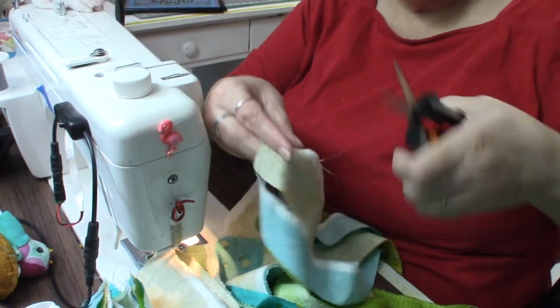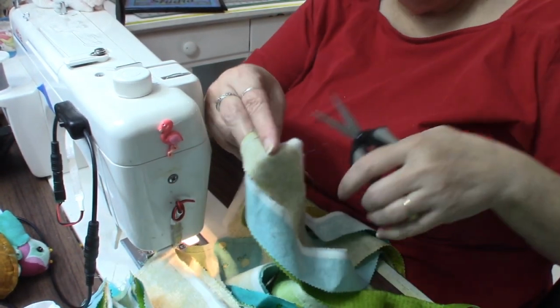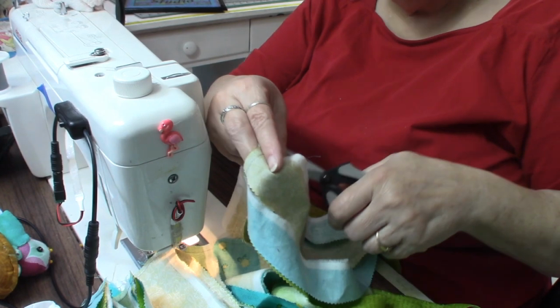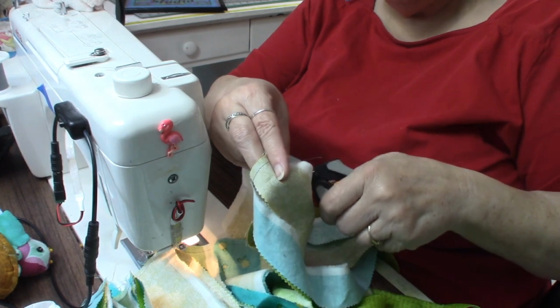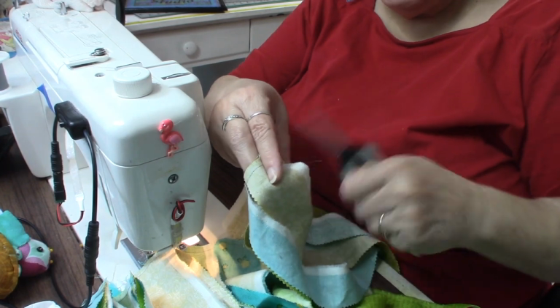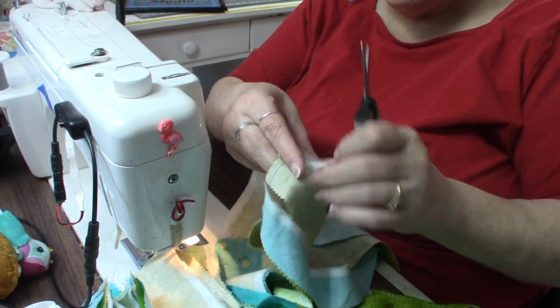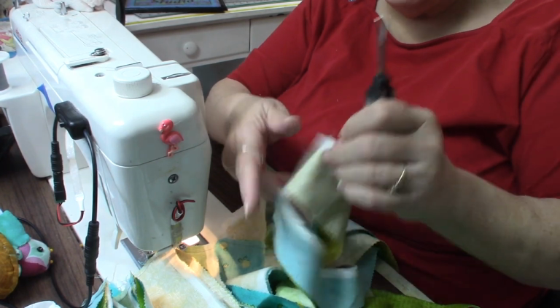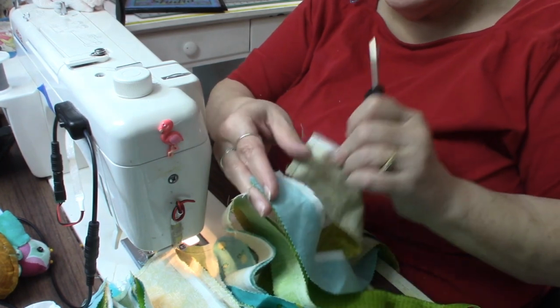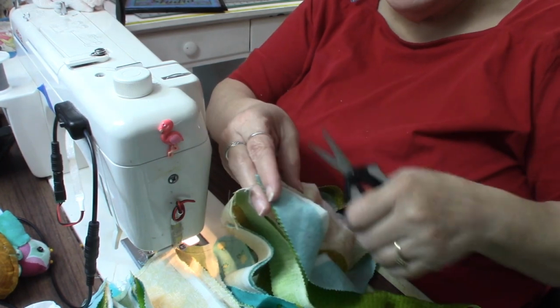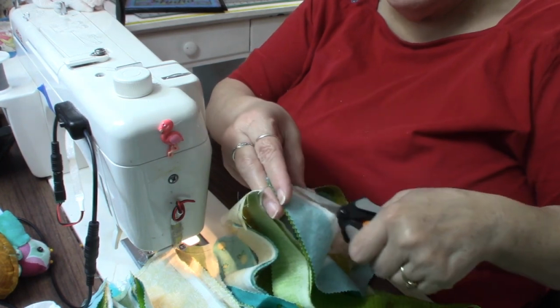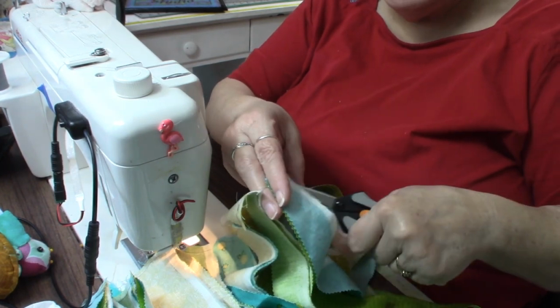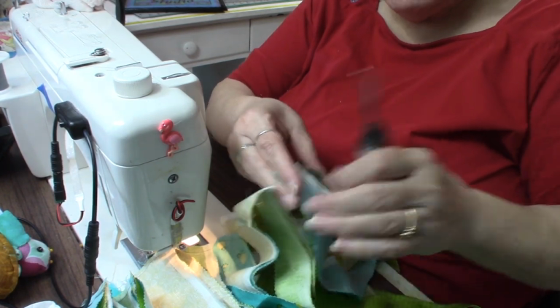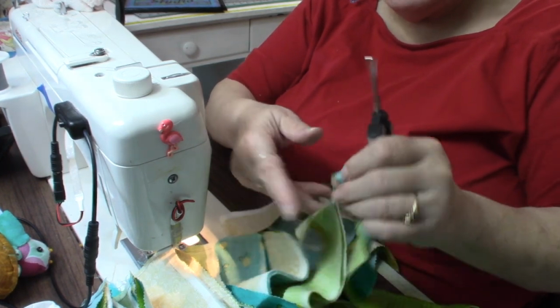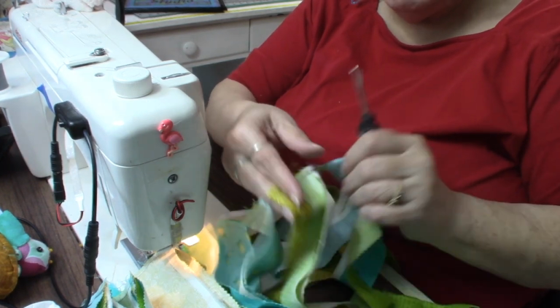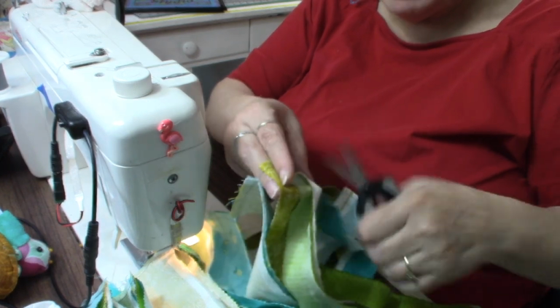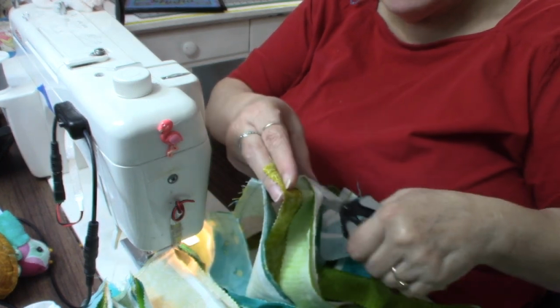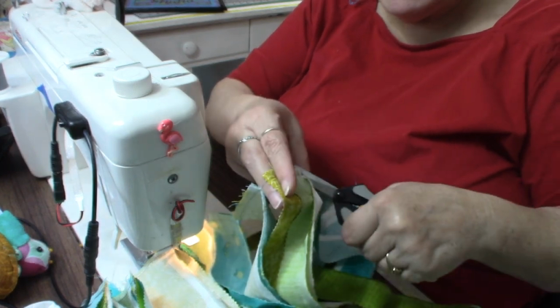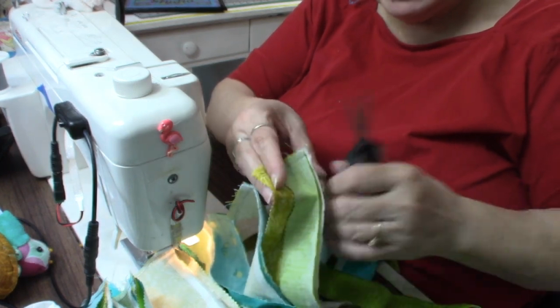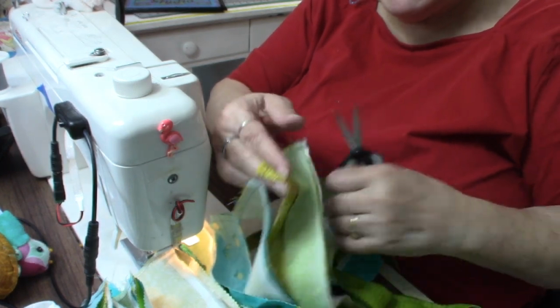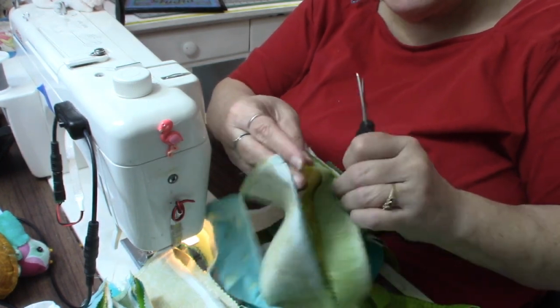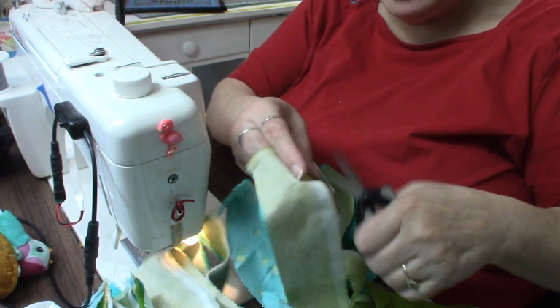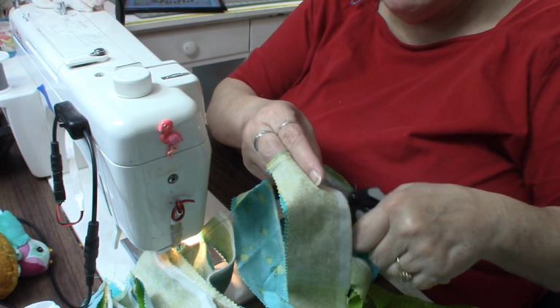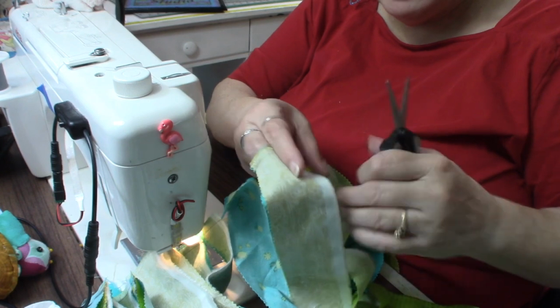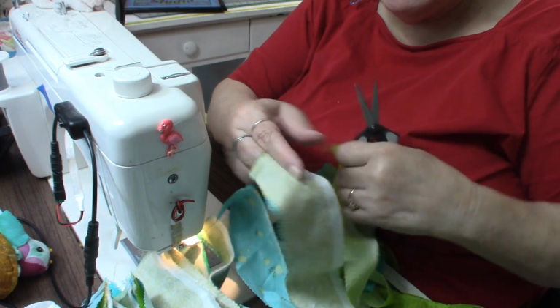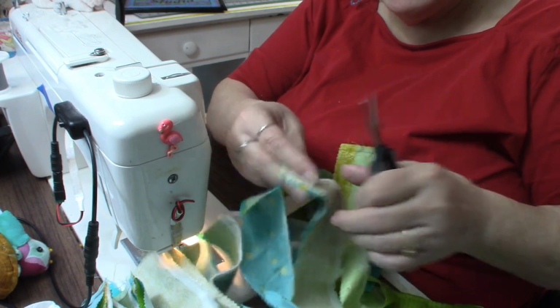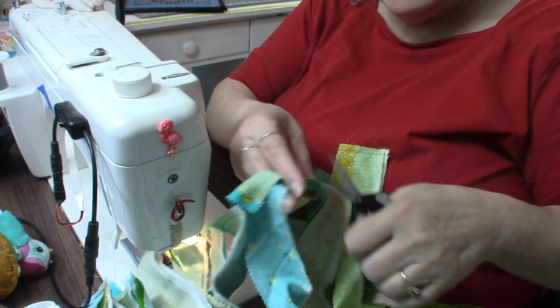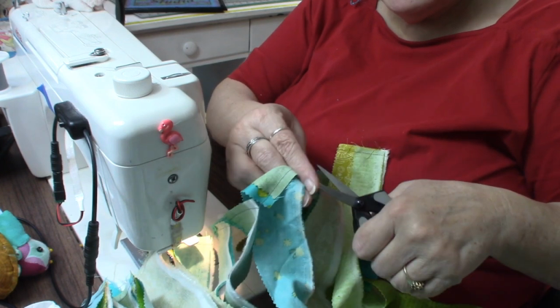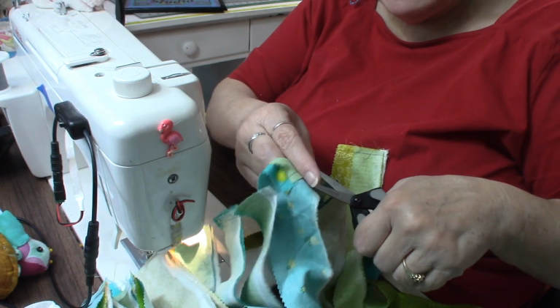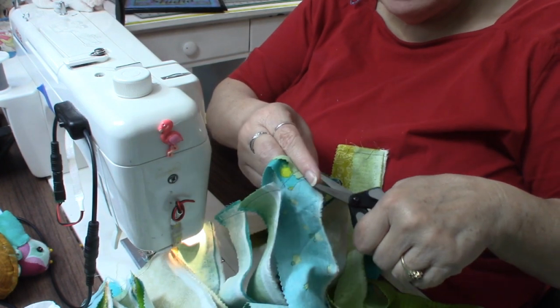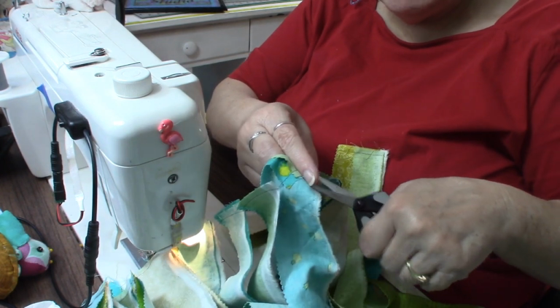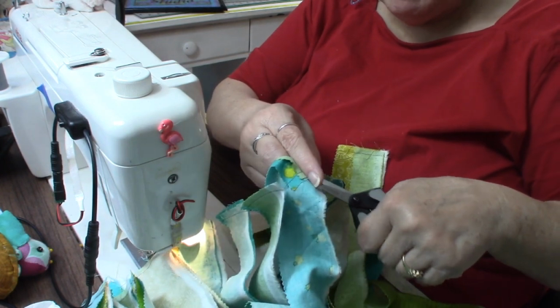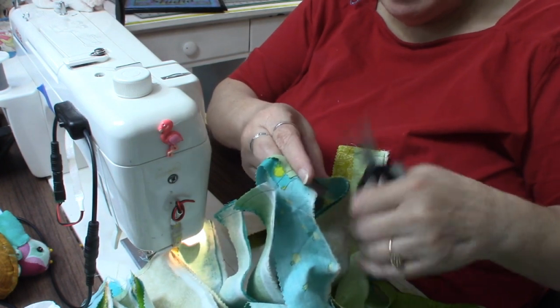I've sewn all my strips together now. I trim them — I did it by chain piecing one after another, so I cut them apart and I'll have a nice long rope of fabric tubes.